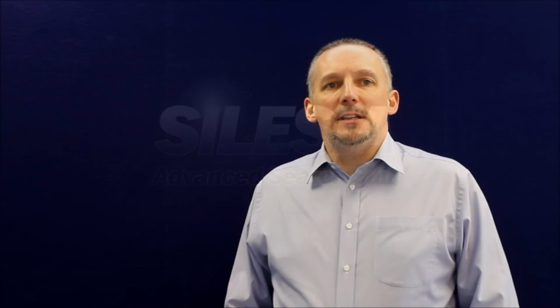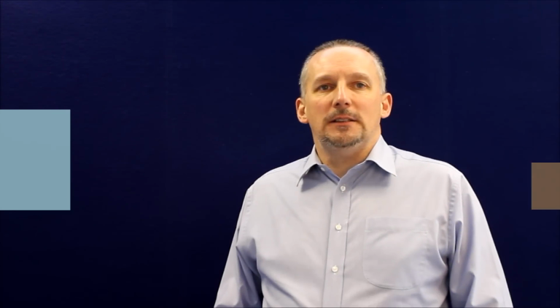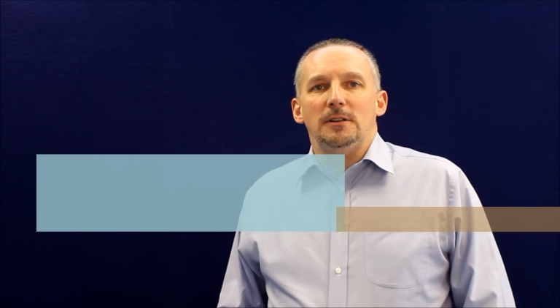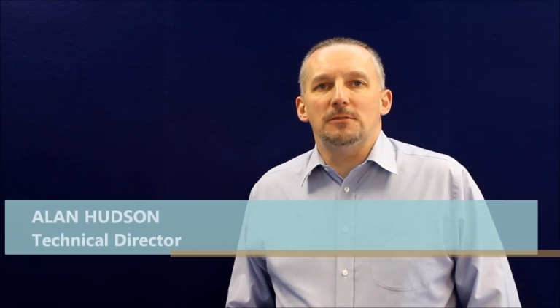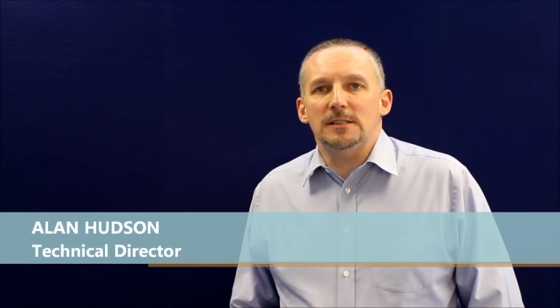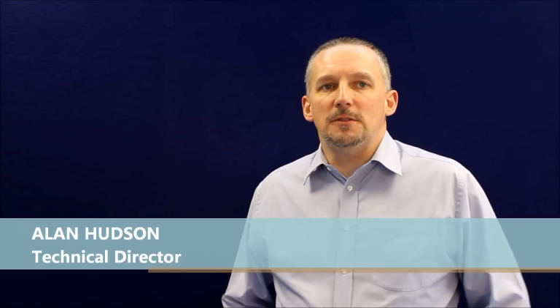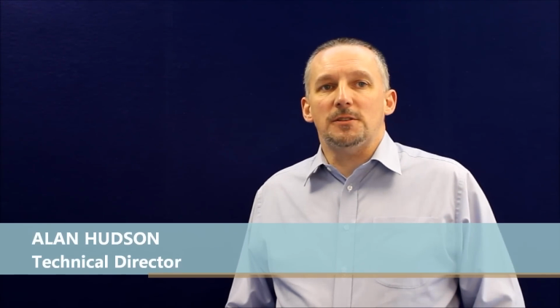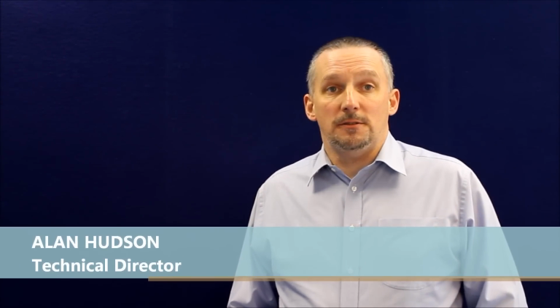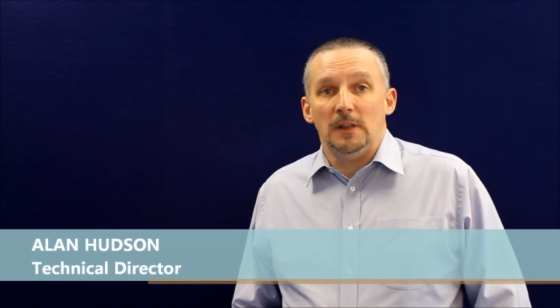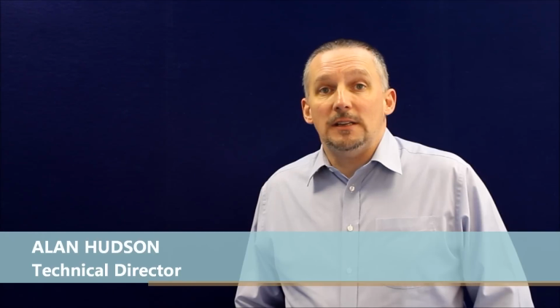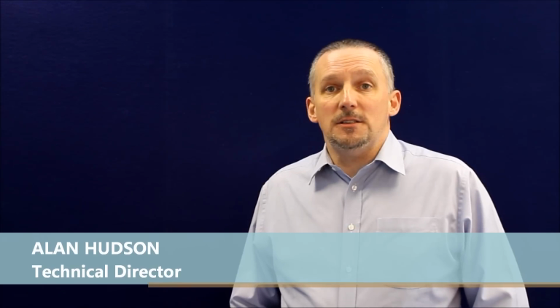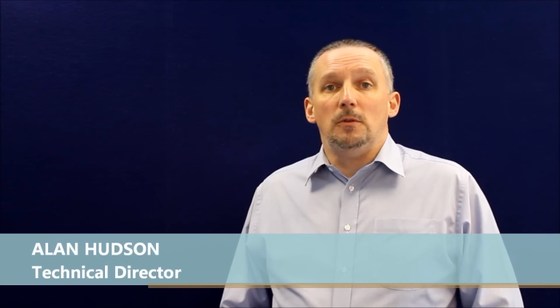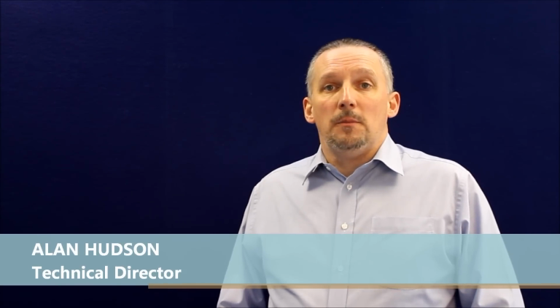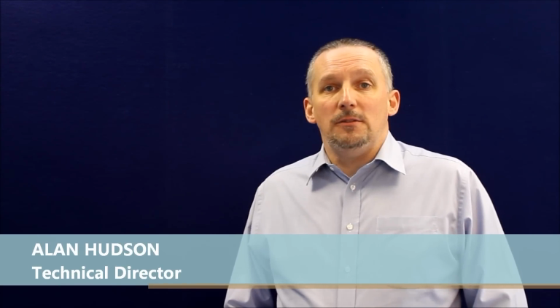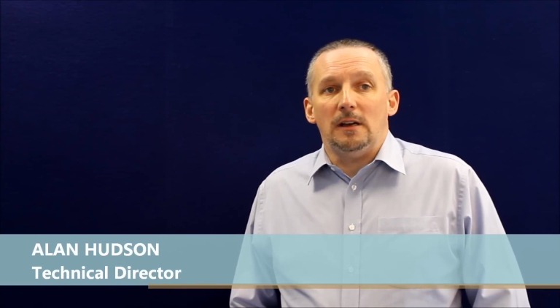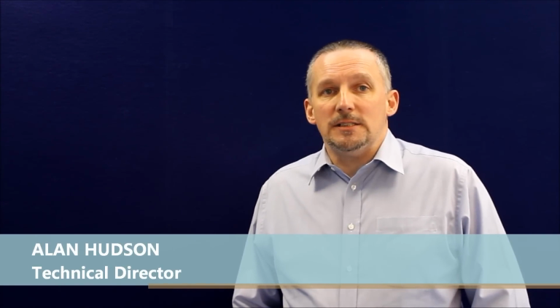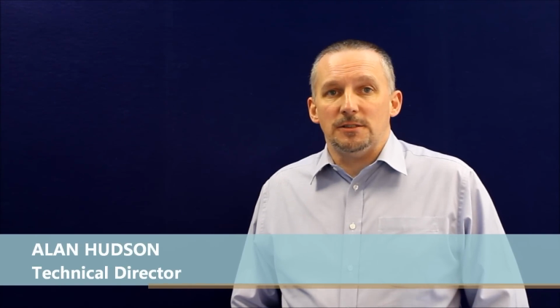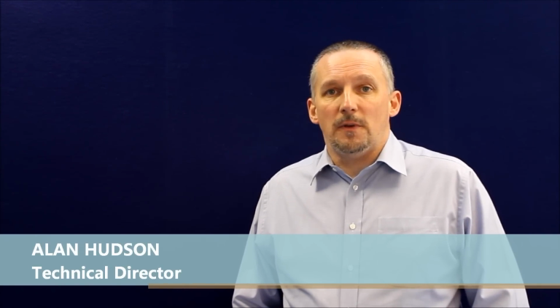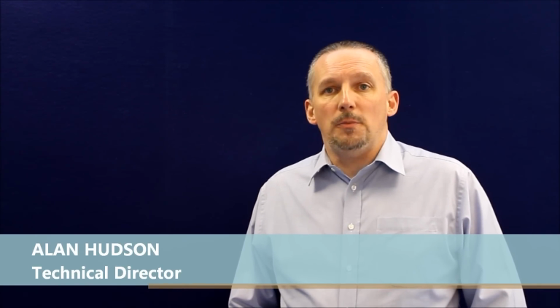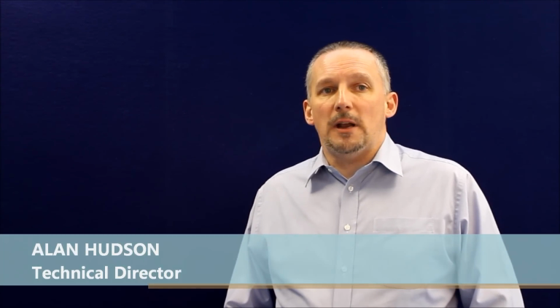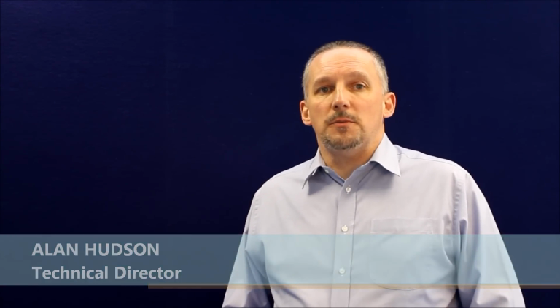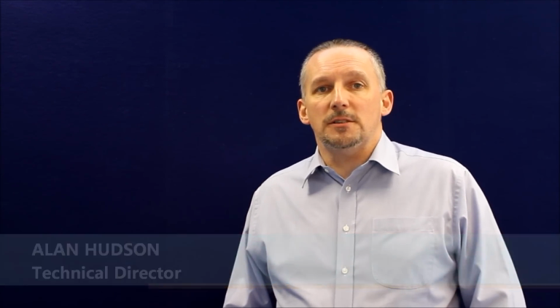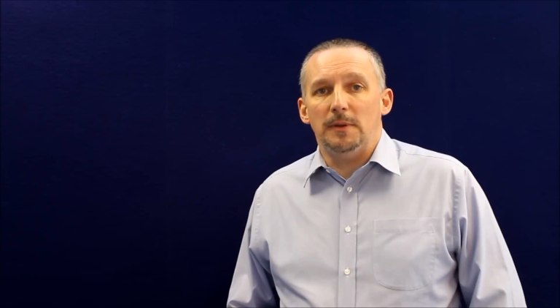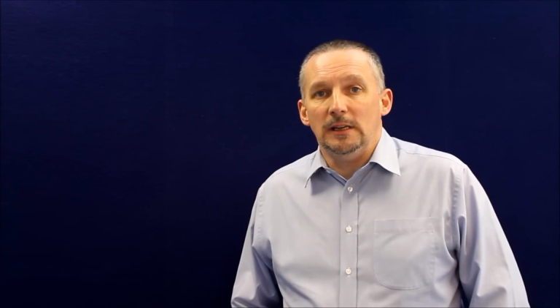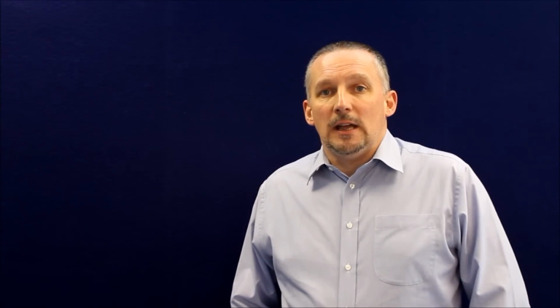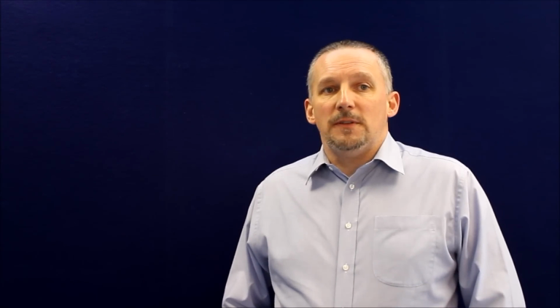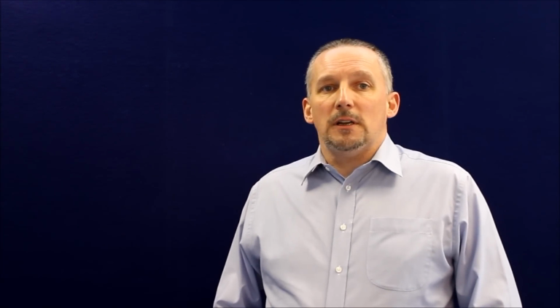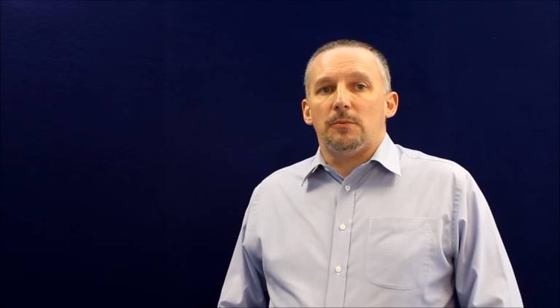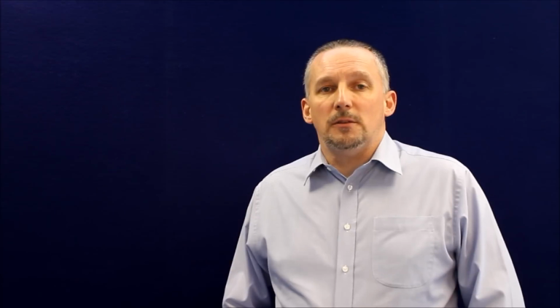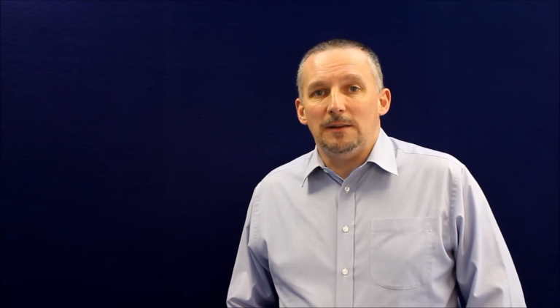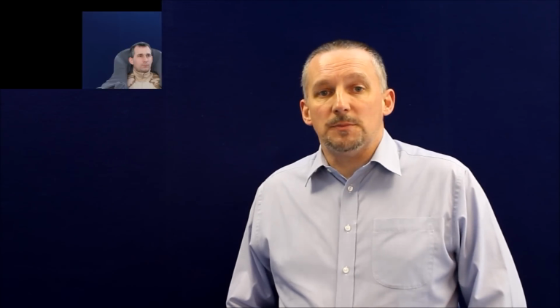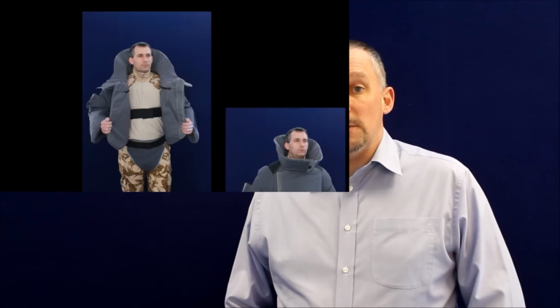Silesia is United Shield's latest and most advanced search suit. It is designed to be worn by EOD and IED technicians to provide the optimum balance between protection and mobility, and was developed in close collaboration with leading bomb disposal teams.